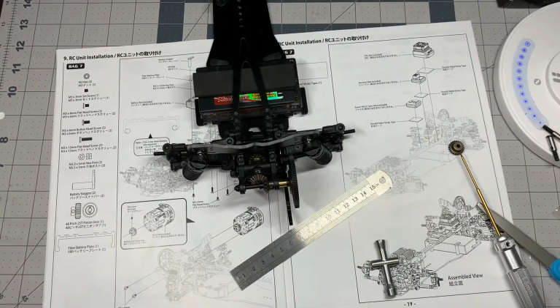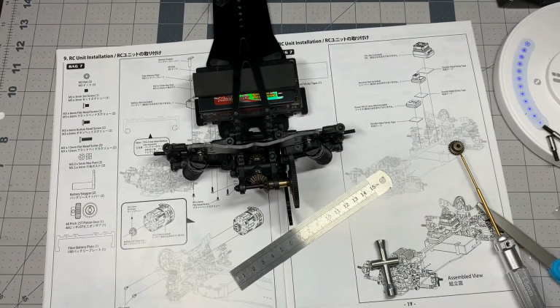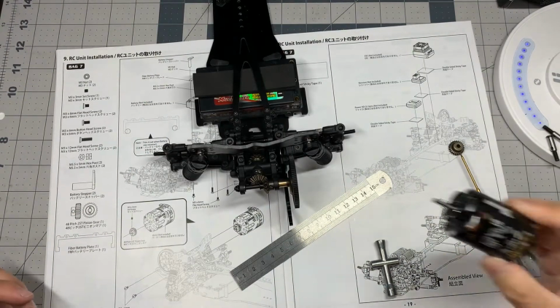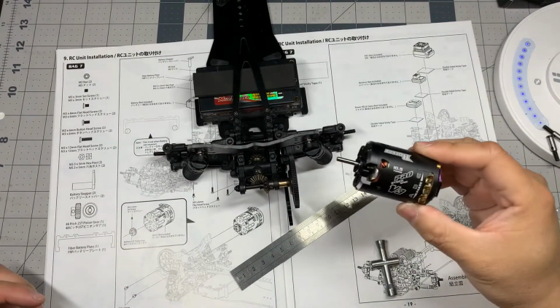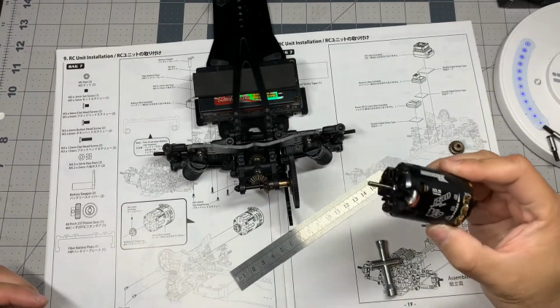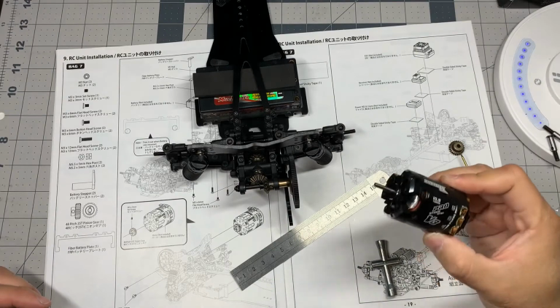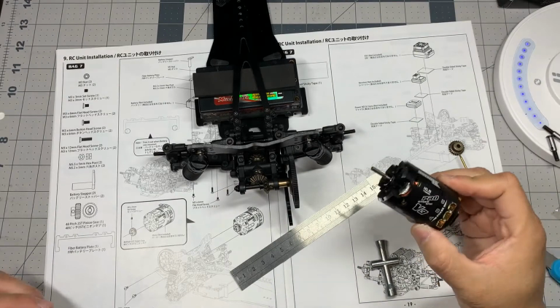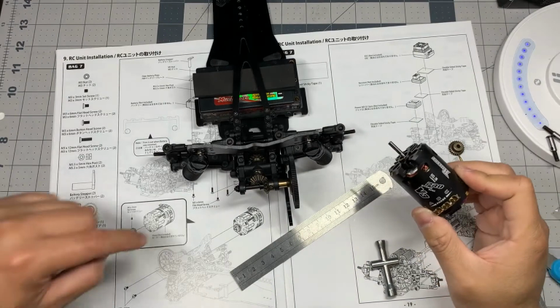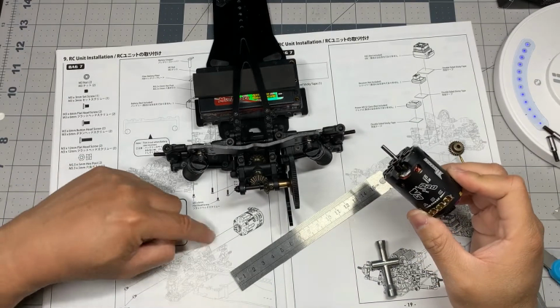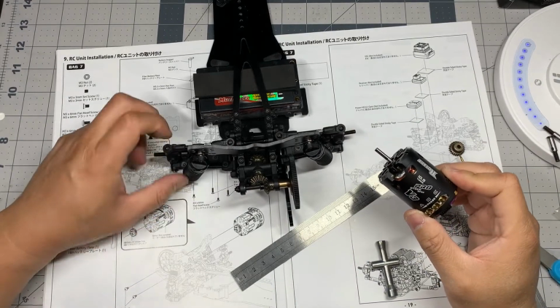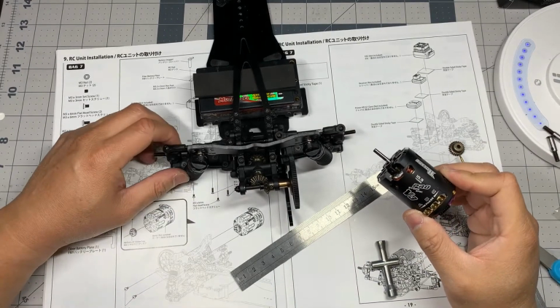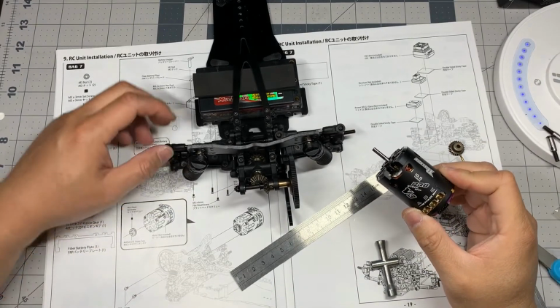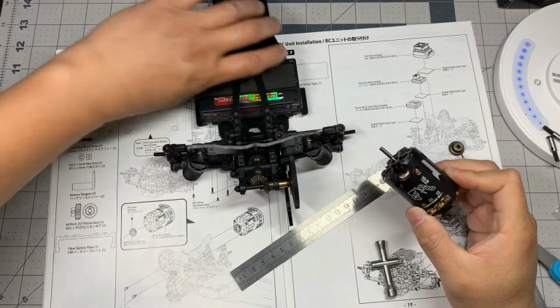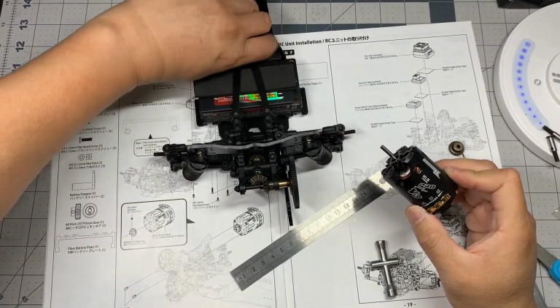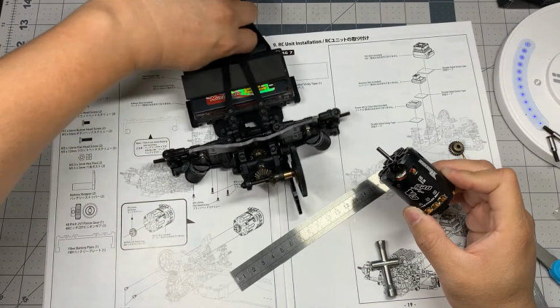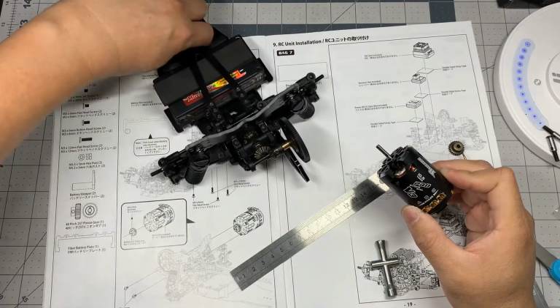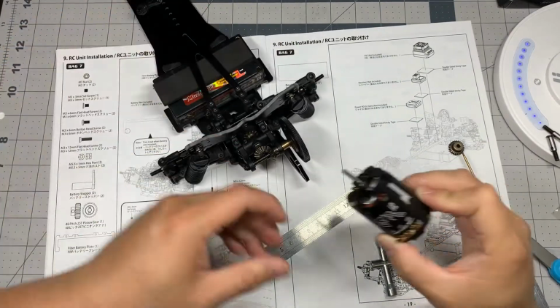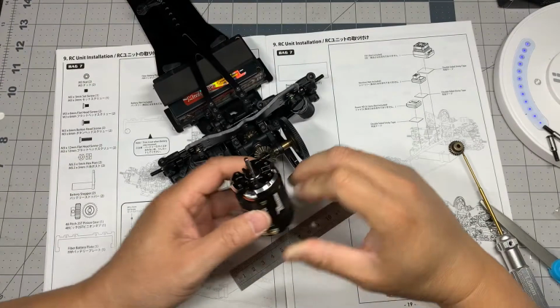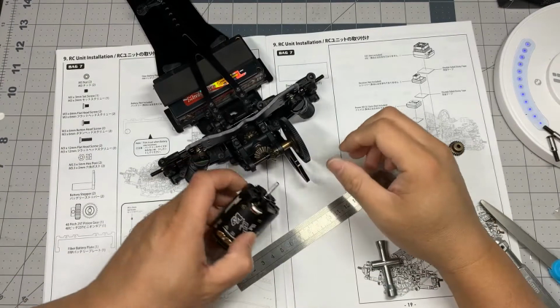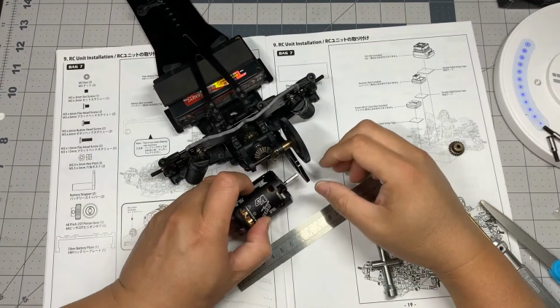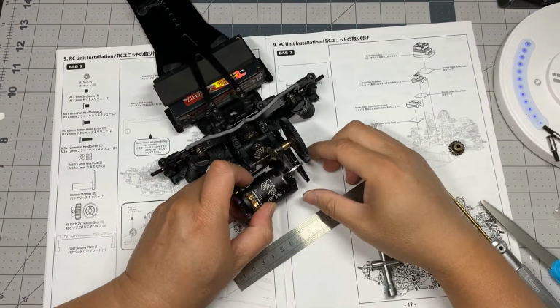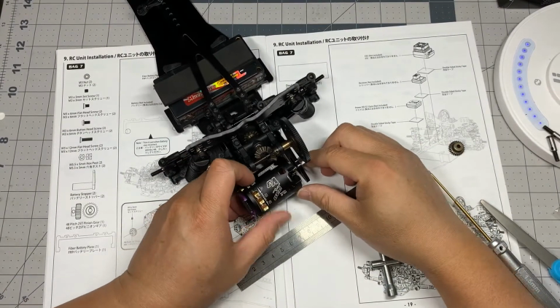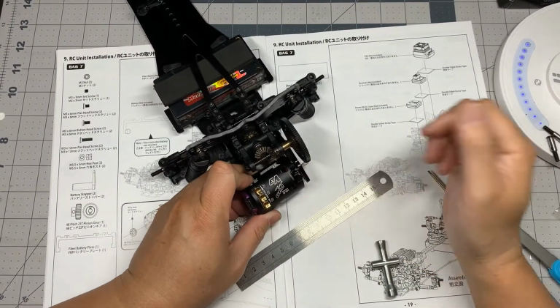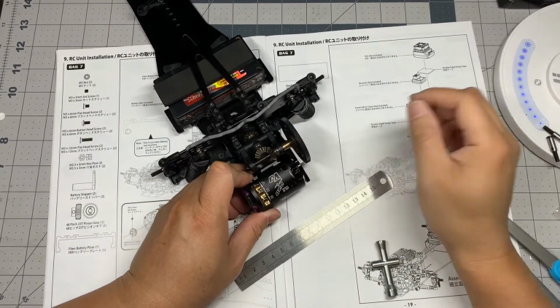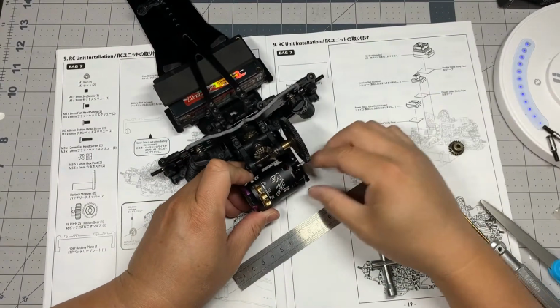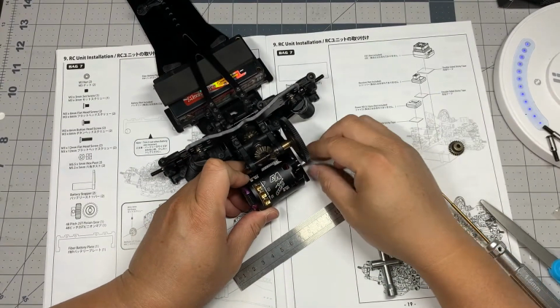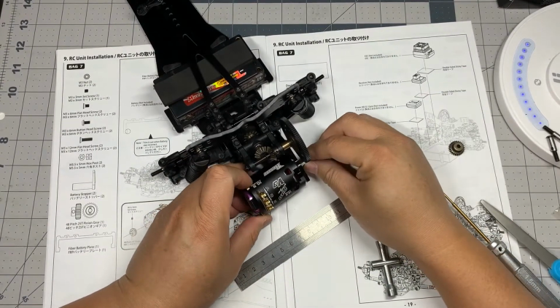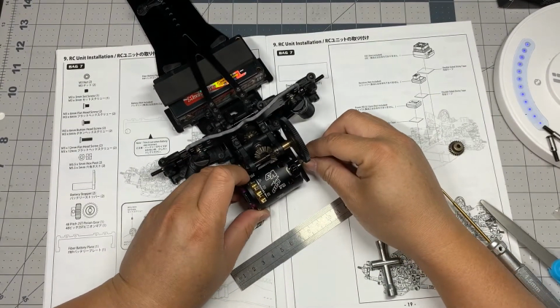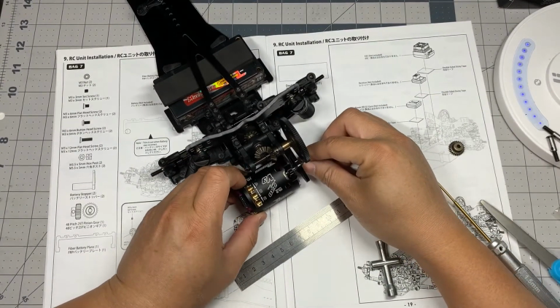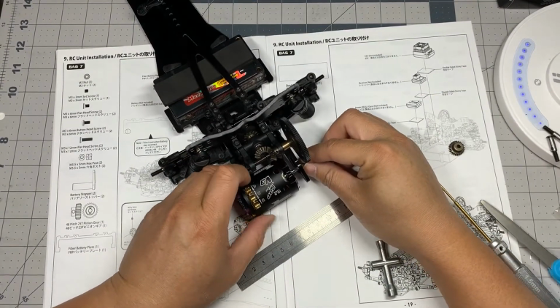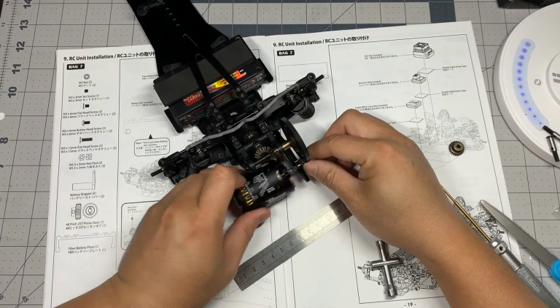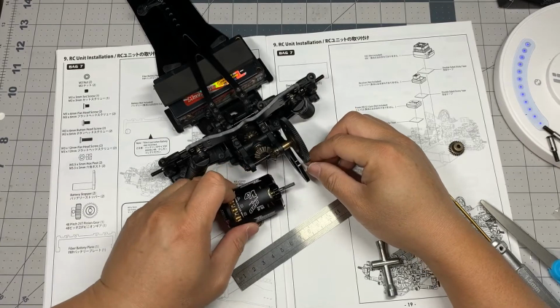Next is to install the motor. The manual isn't super clear, but you should mount the motor before you put the pinion gear on — otherwise there's no way to get it through.